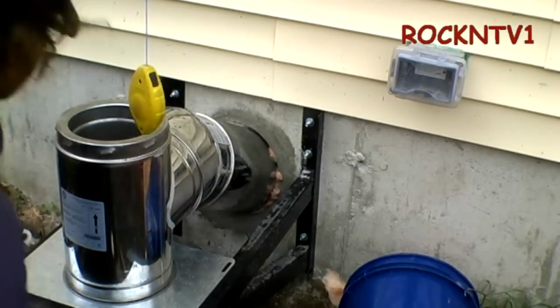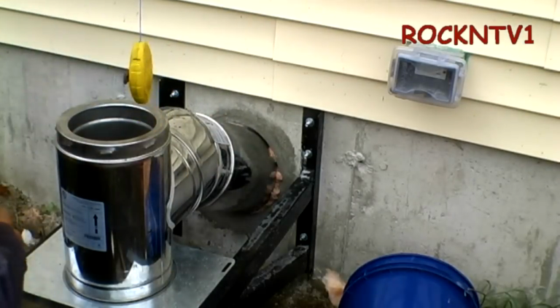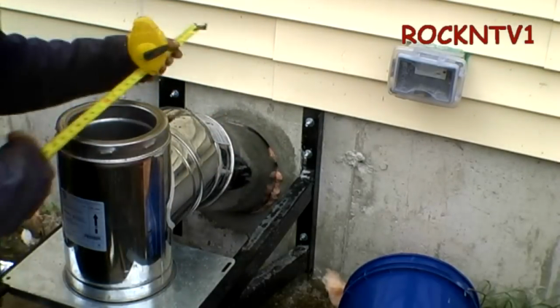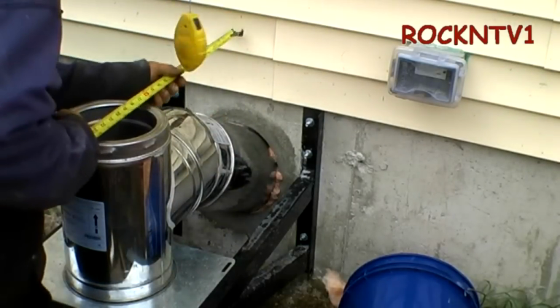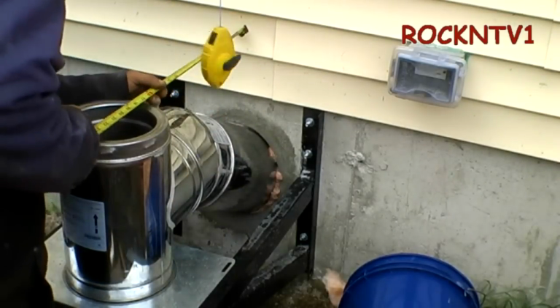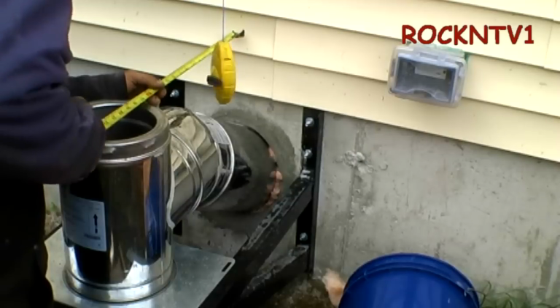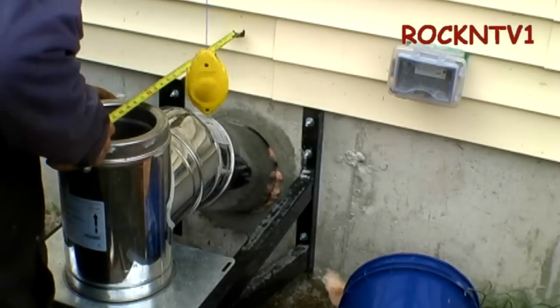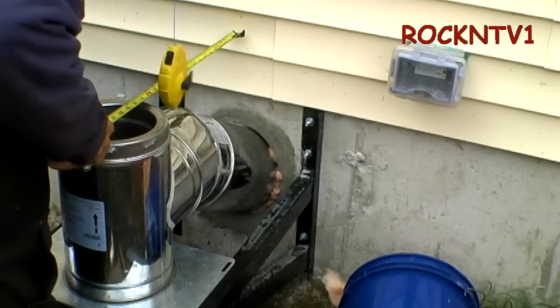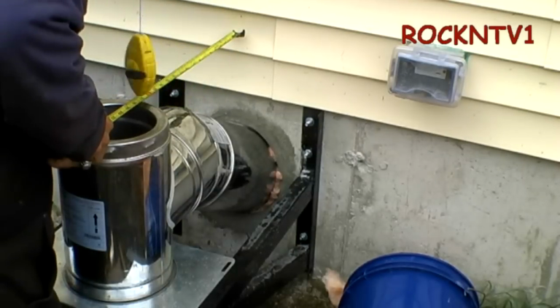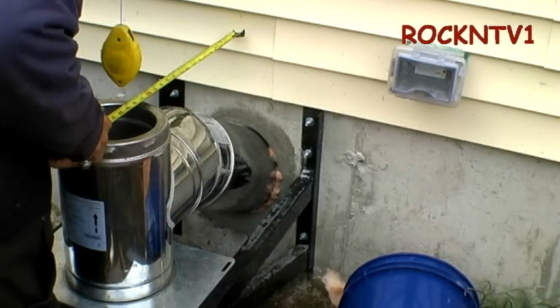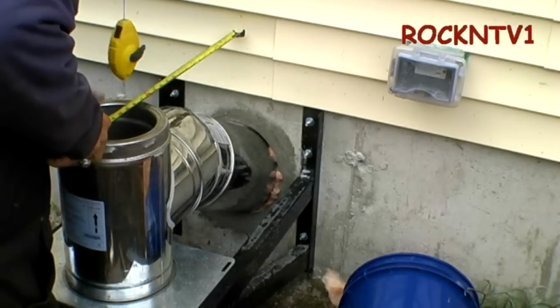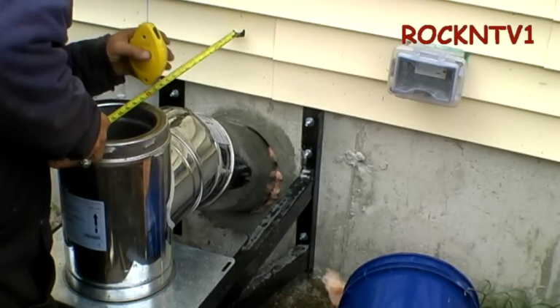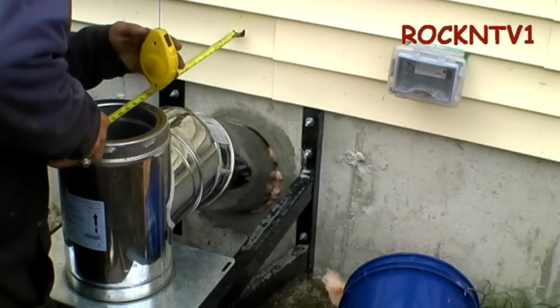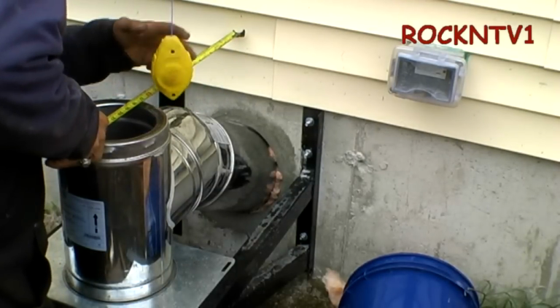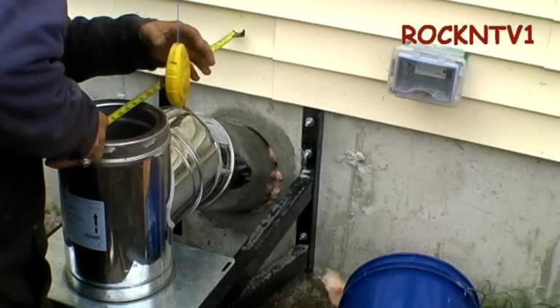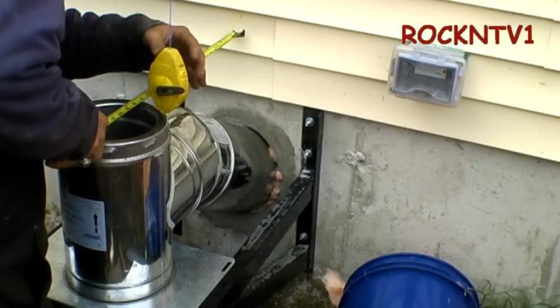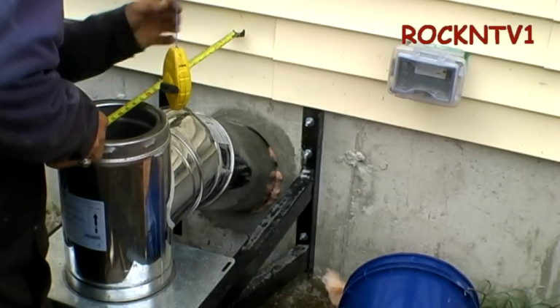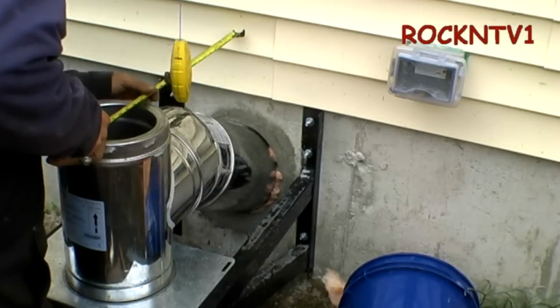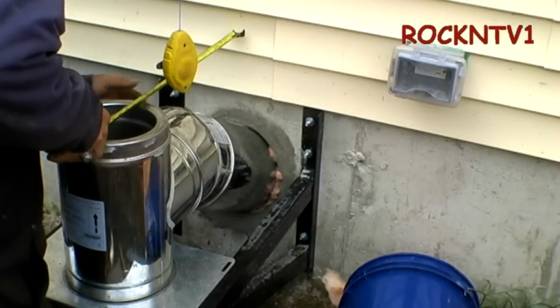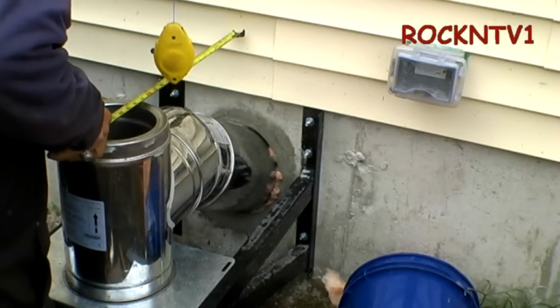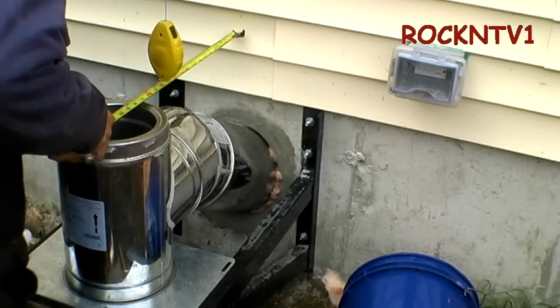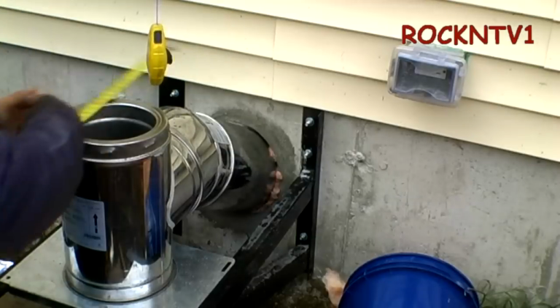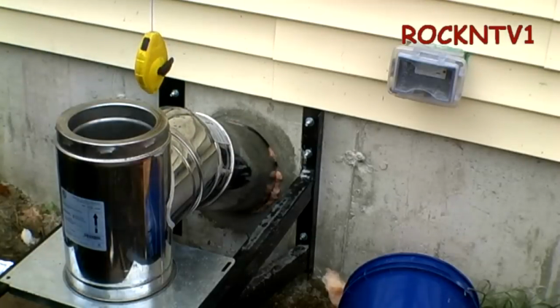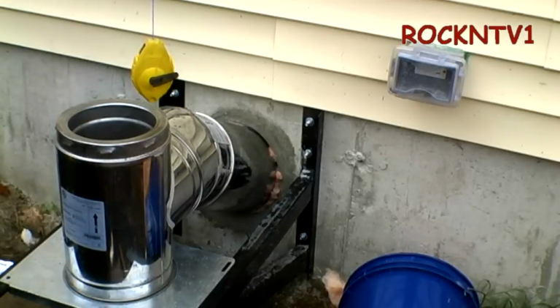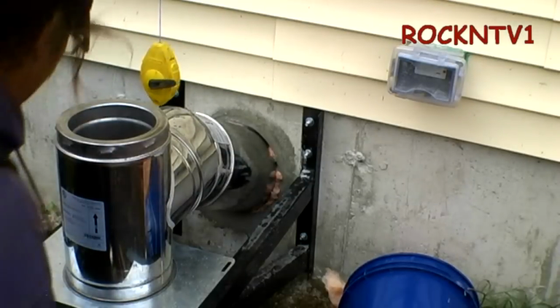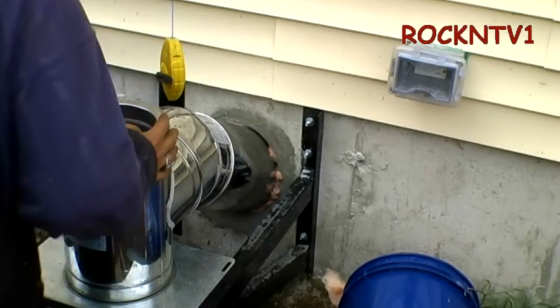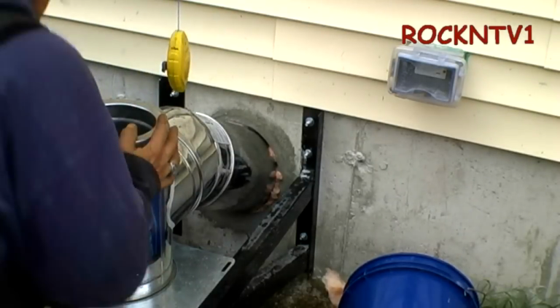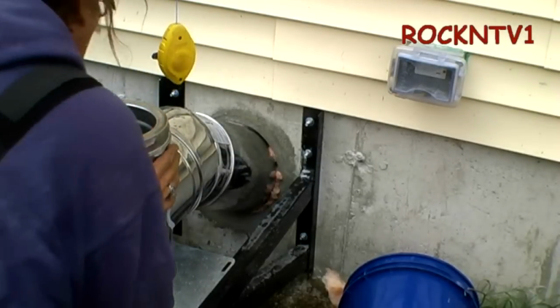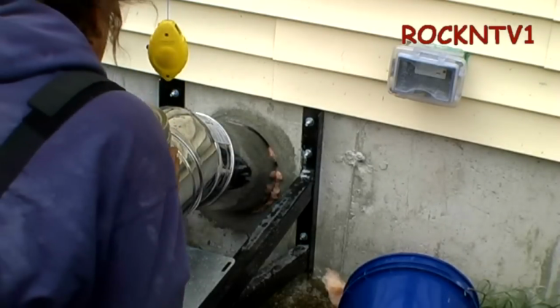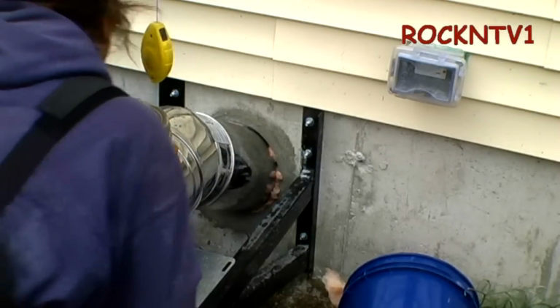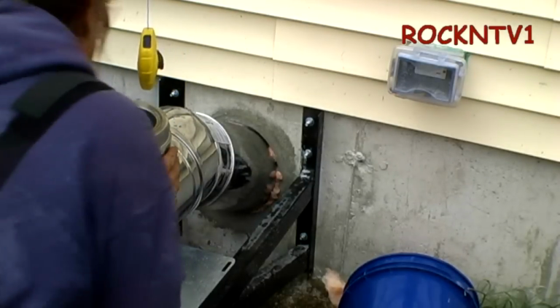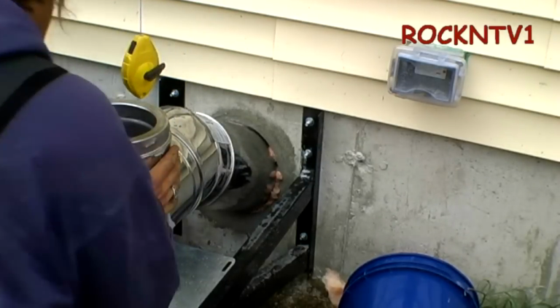This is a tight hole and that is right about exactly where I'm supposed to be — sixteen and three-quarter inches. Give it a little bit more if I can get it.